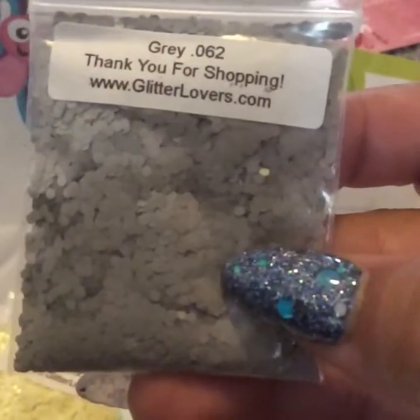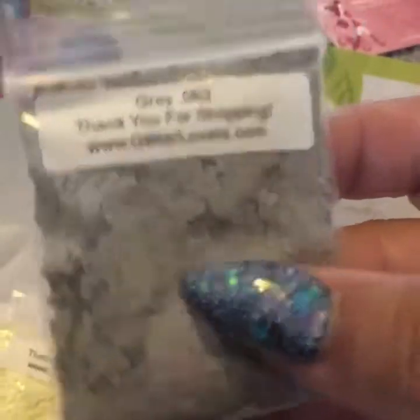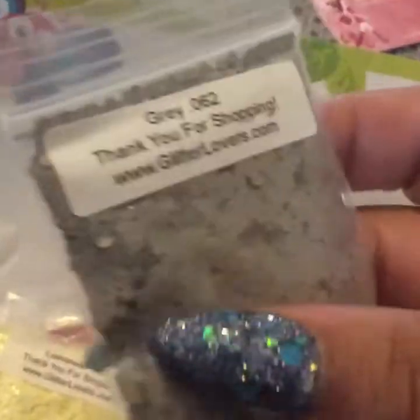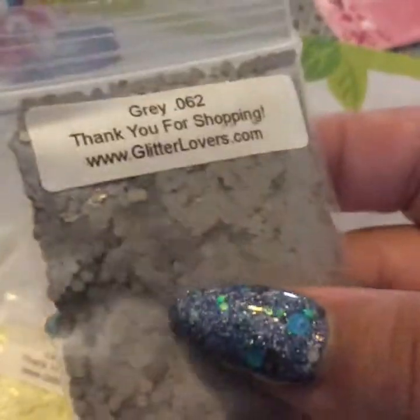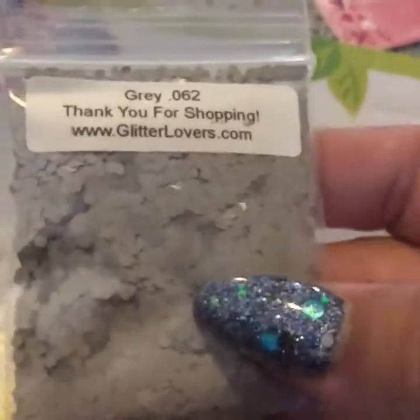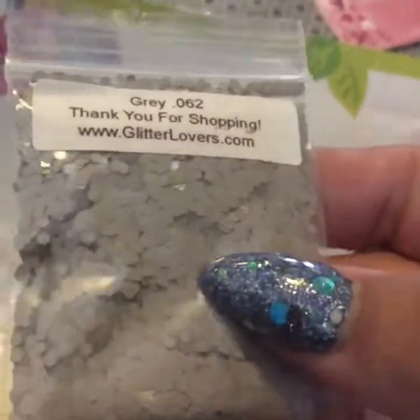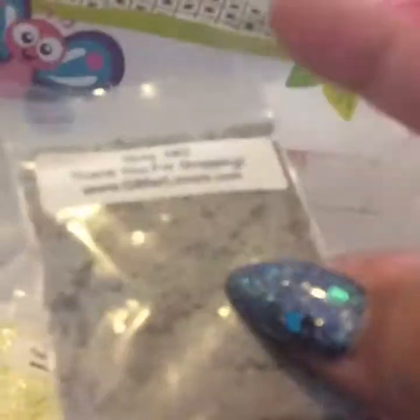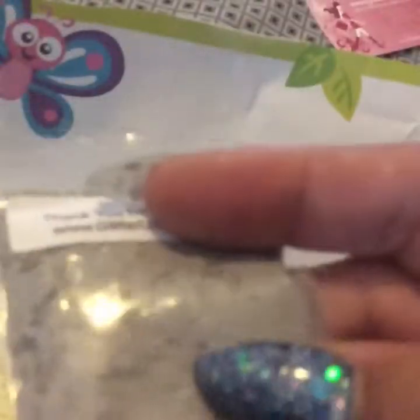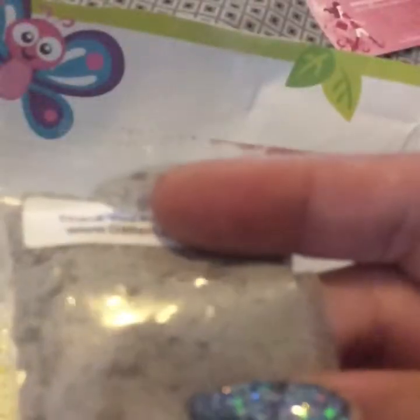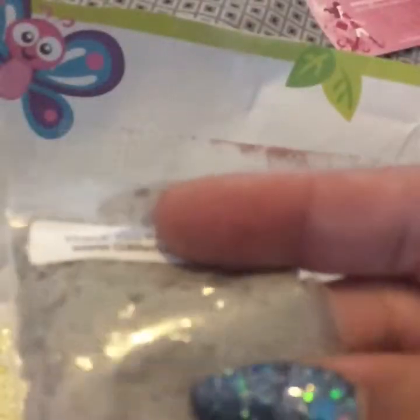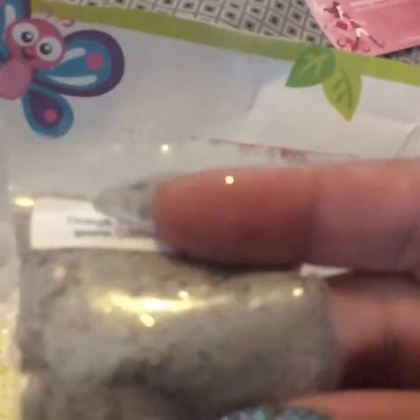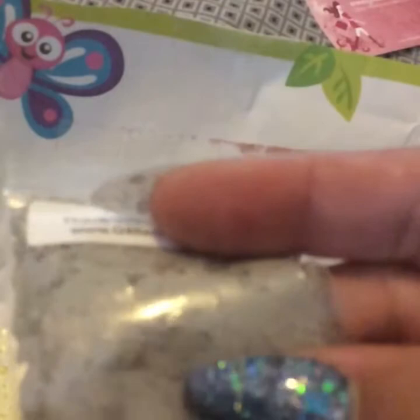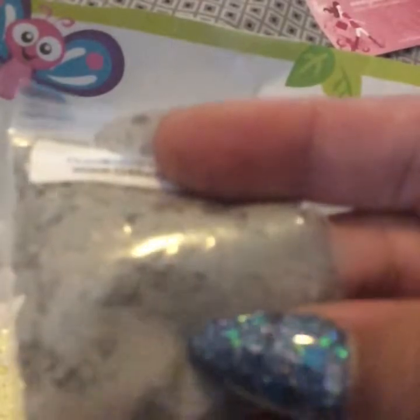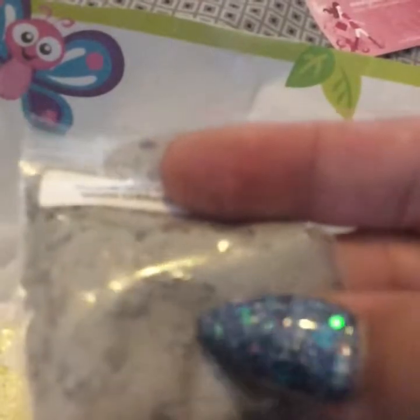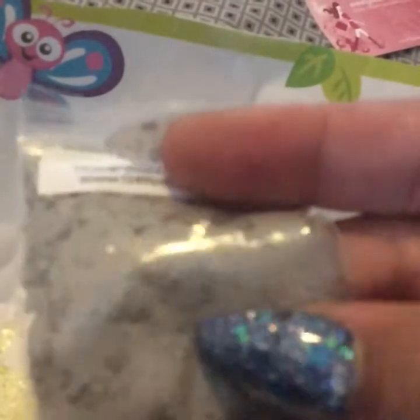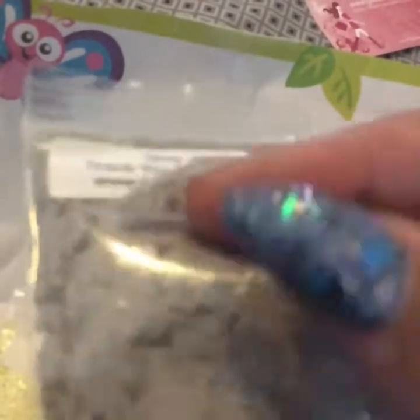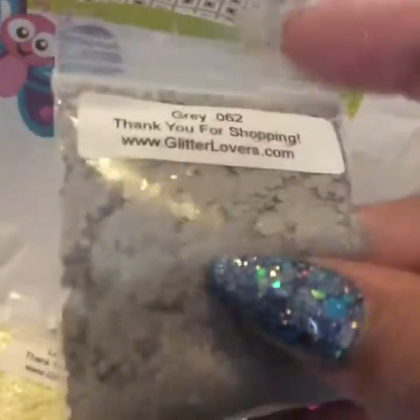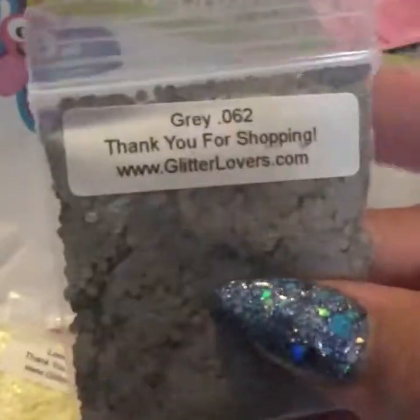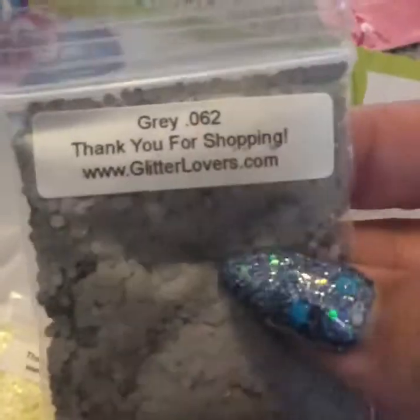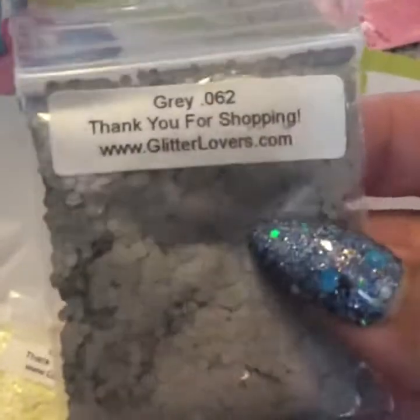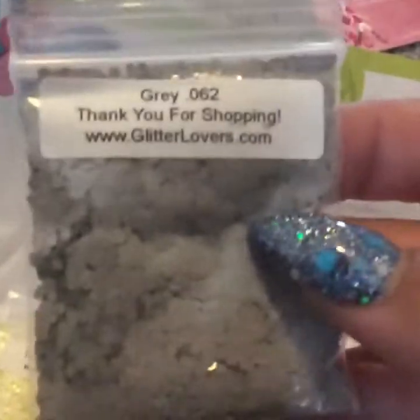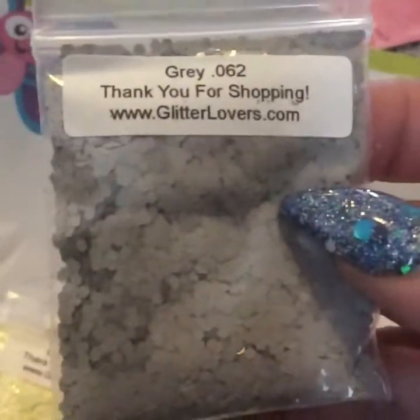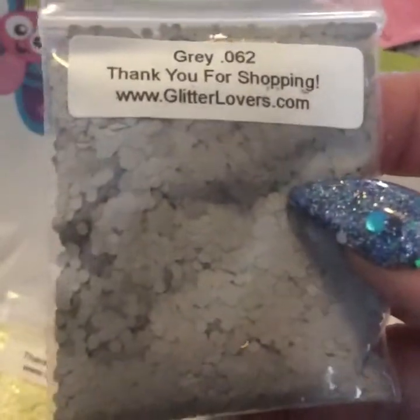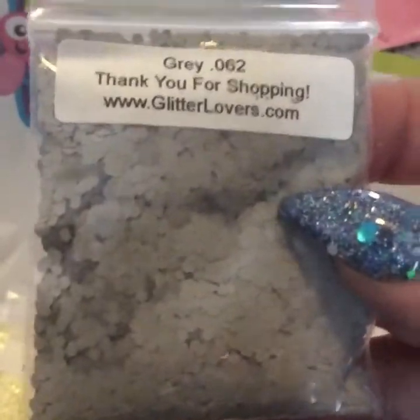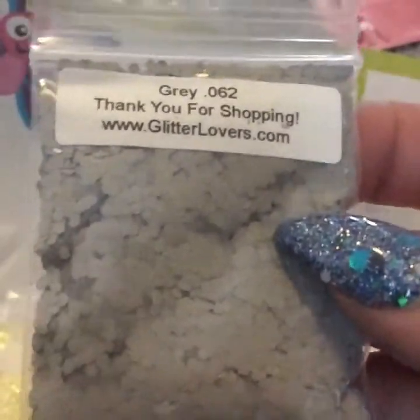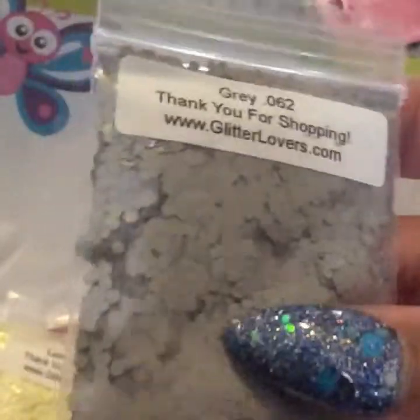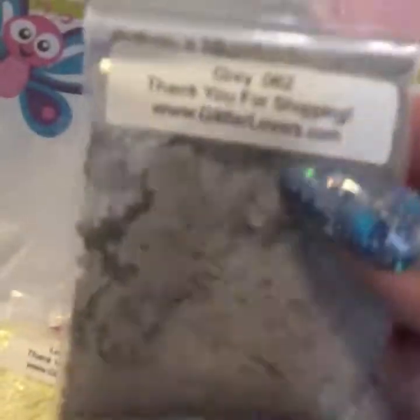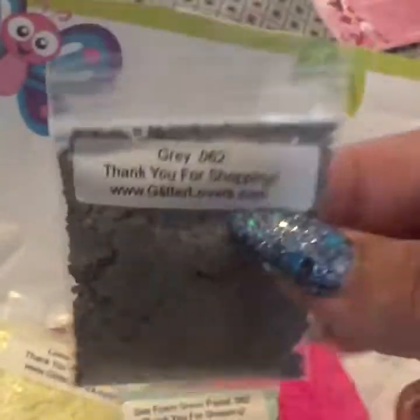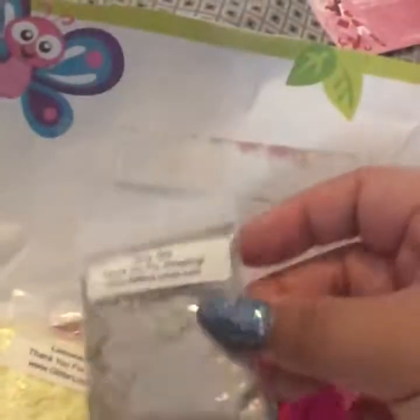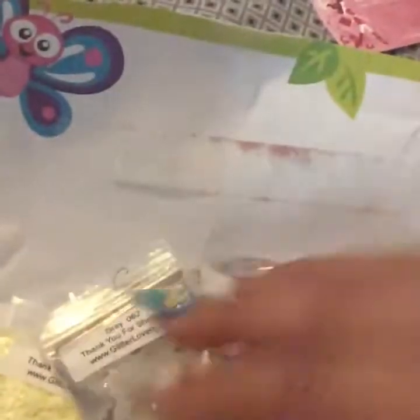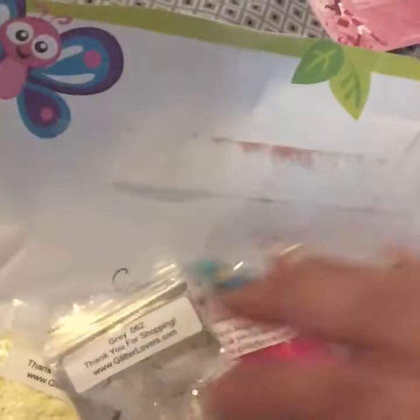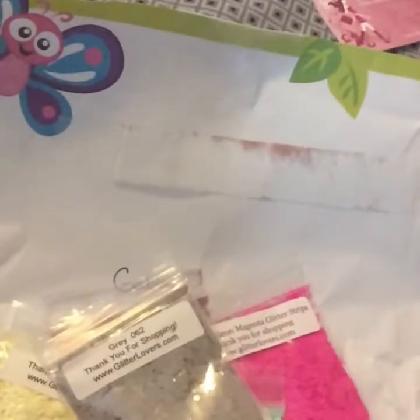I got the gray .062. These are all matte — they do have a shine tip but no particular shimmer. They're just that color.